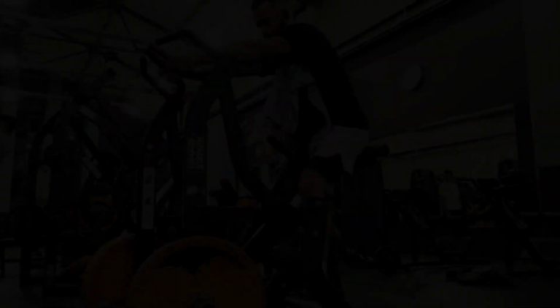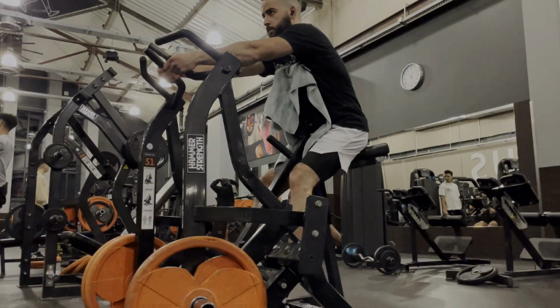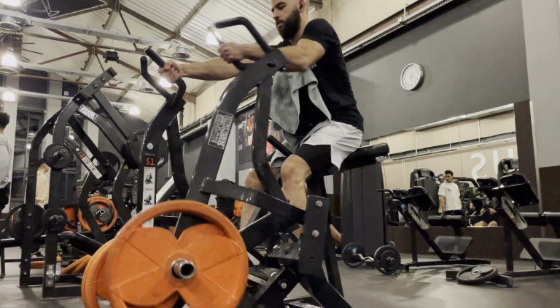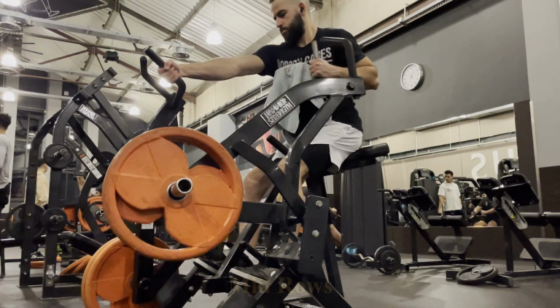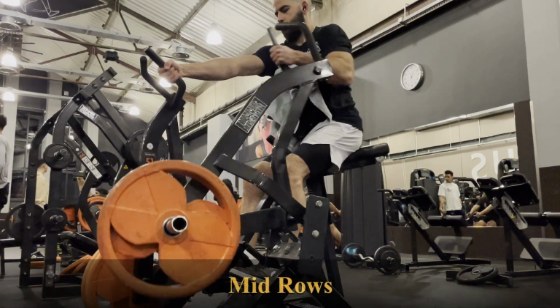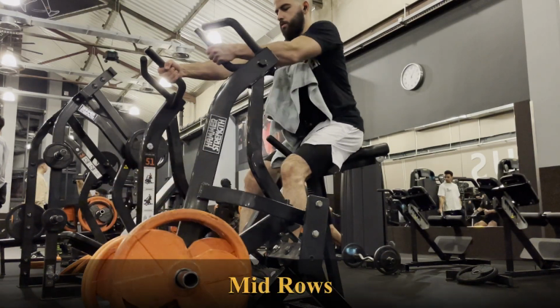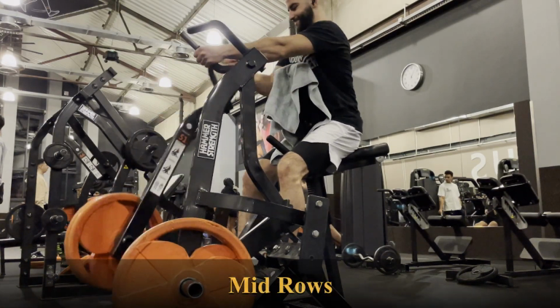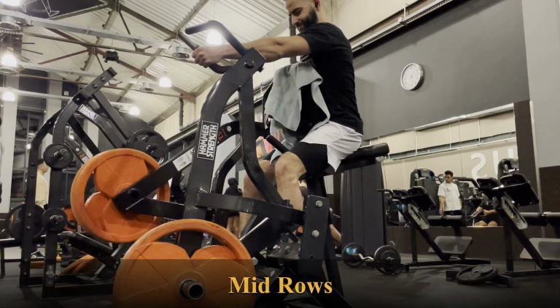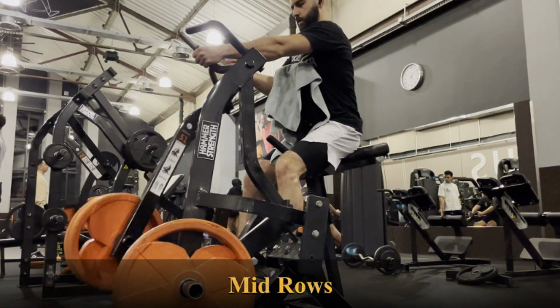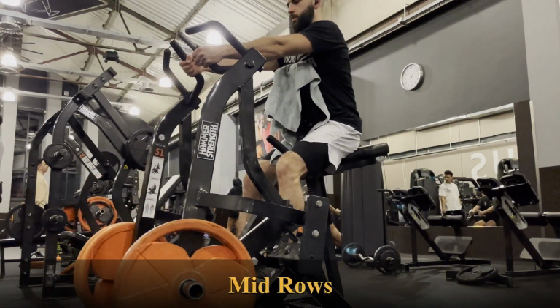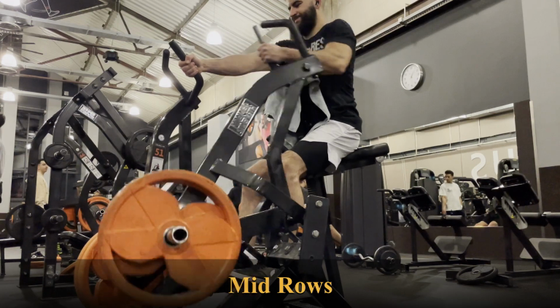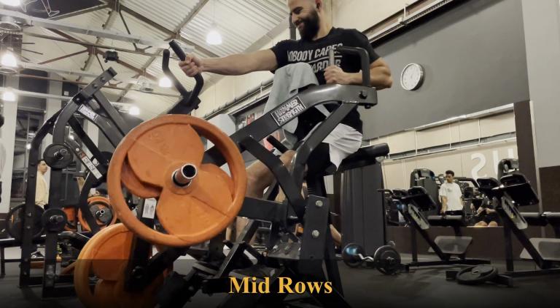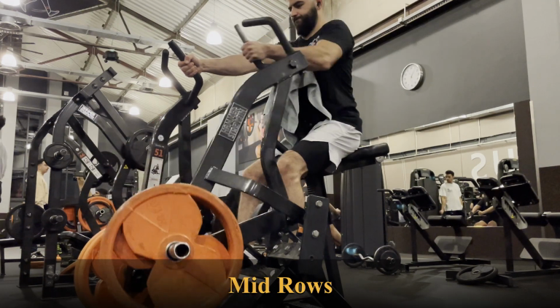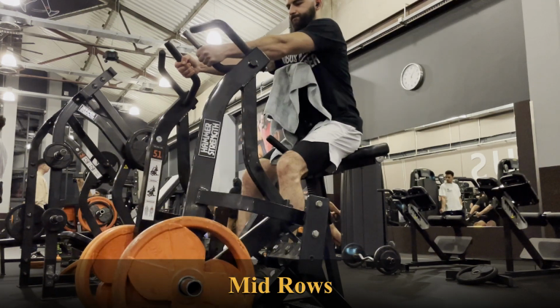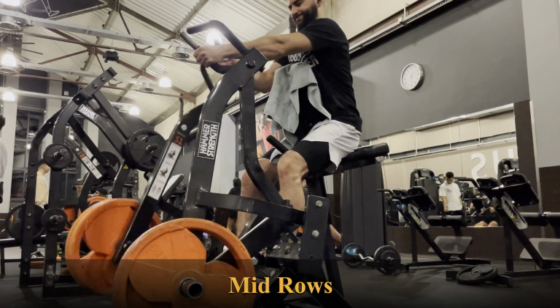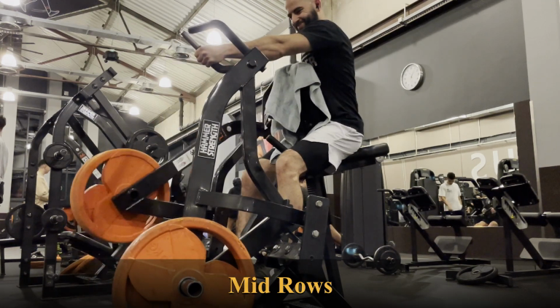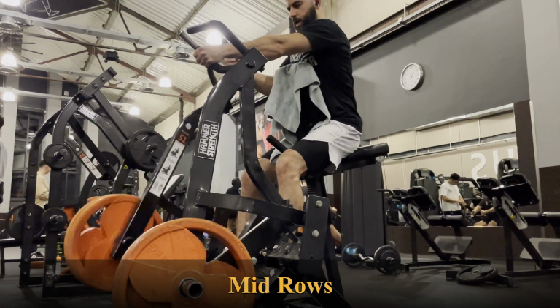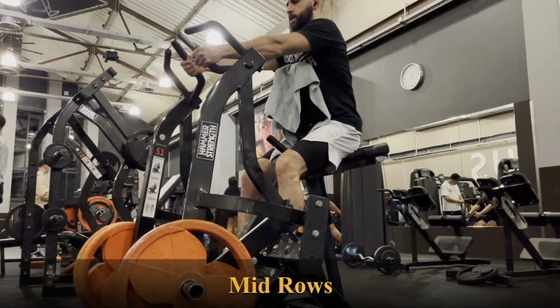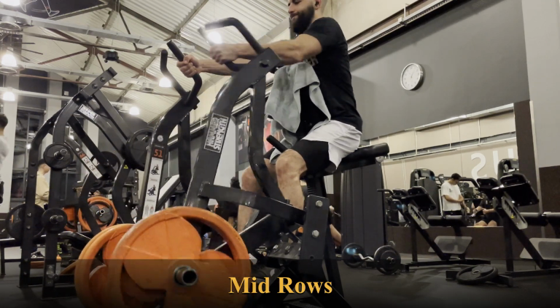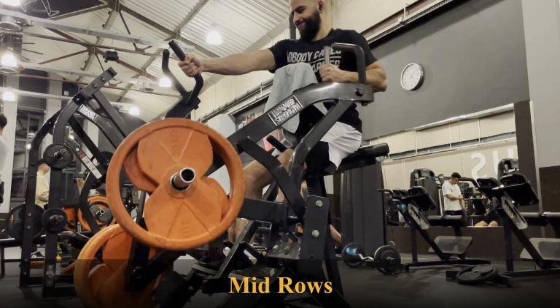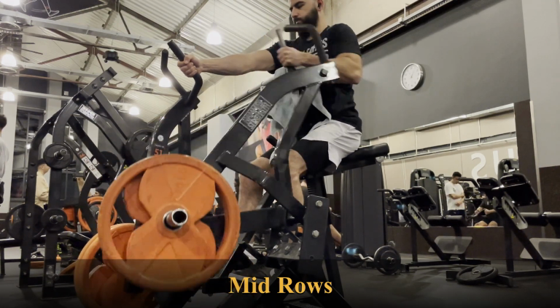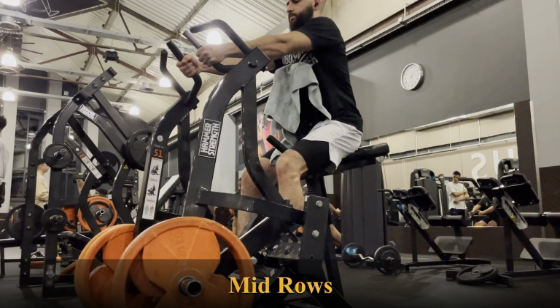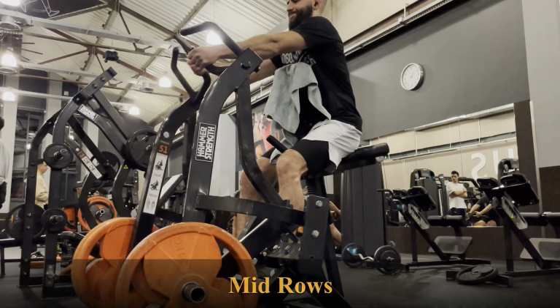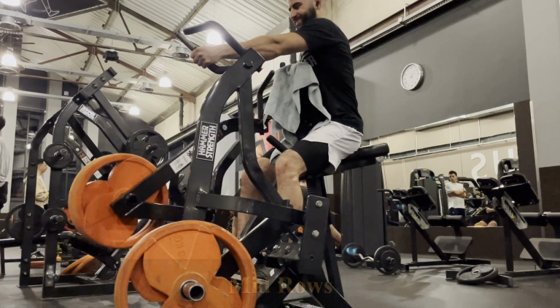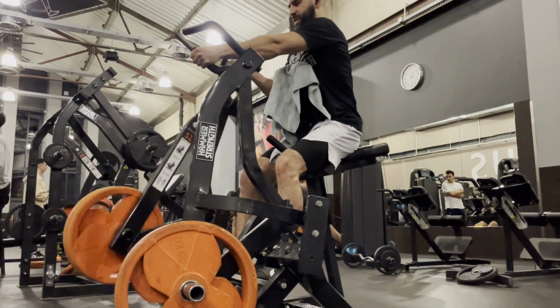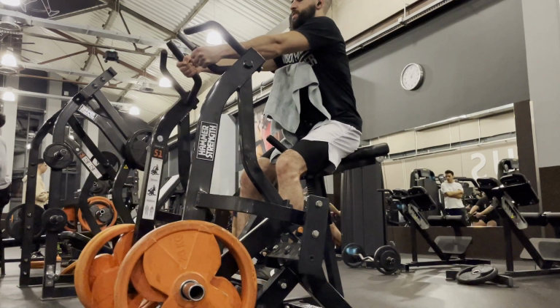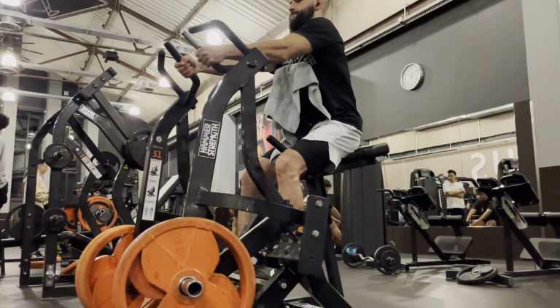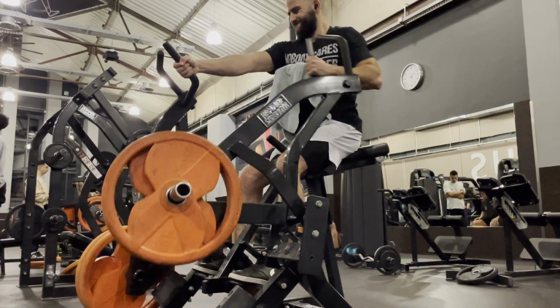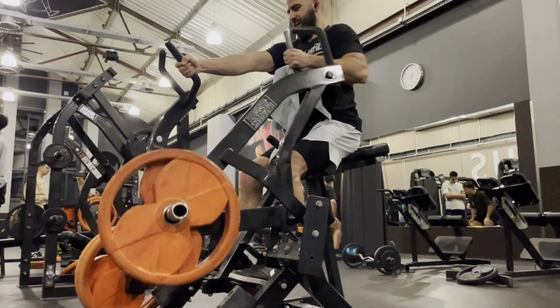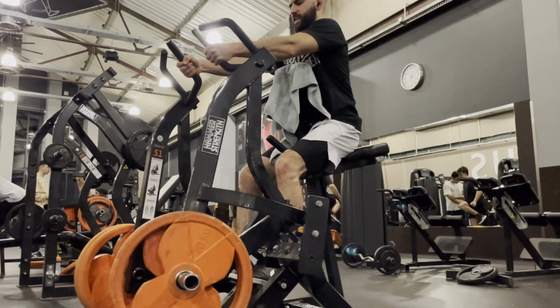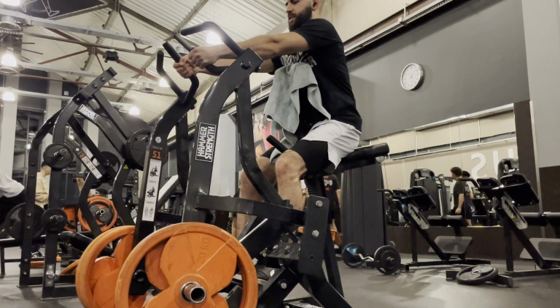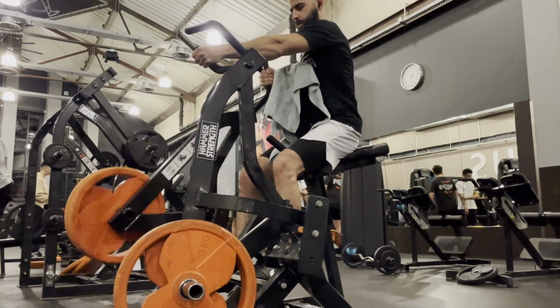Now on the mid-row machine — keep your chest pushed to the pad. You don't want your chest to be moving; you want to use it to drive yourself forward as you're pulling back. Squeeze the shoulder blades together — that's basically what you always want to be doing during pull exercises.